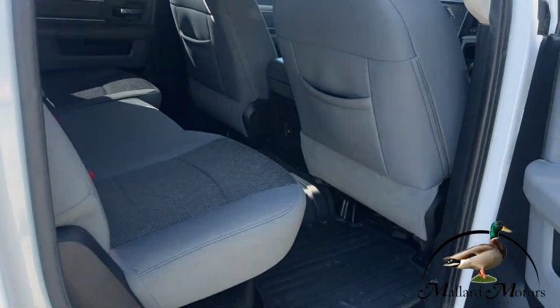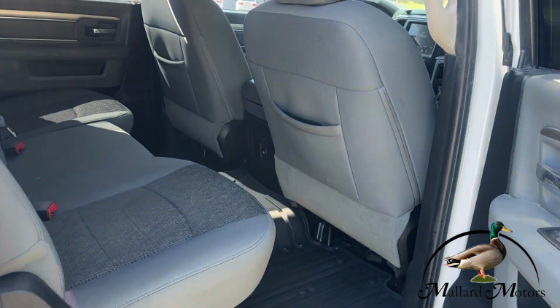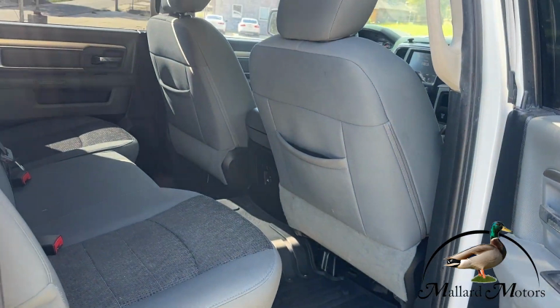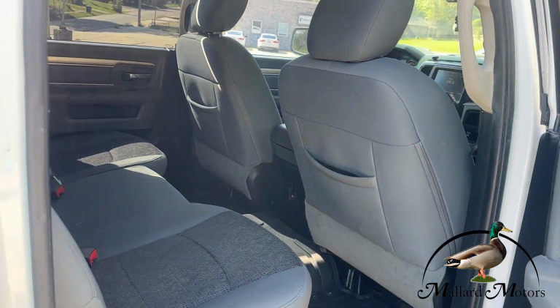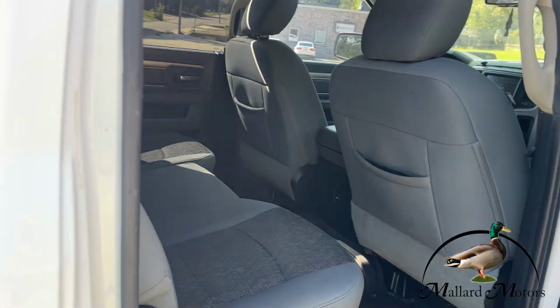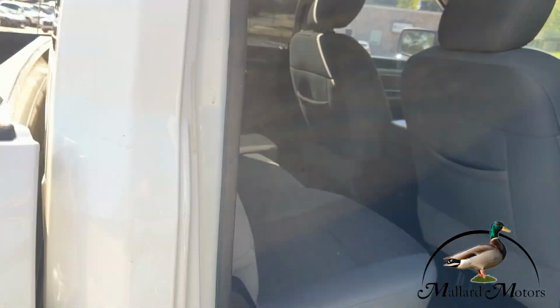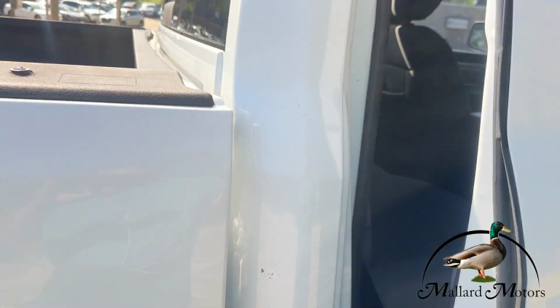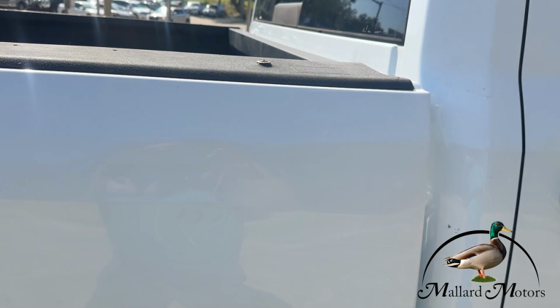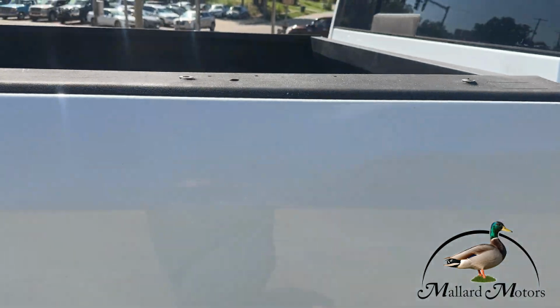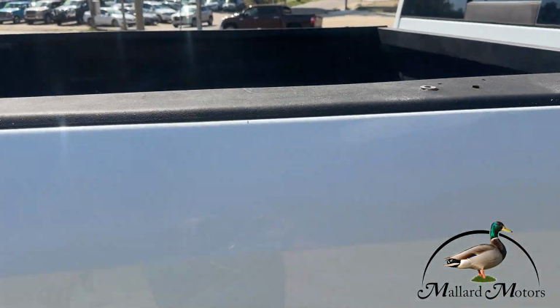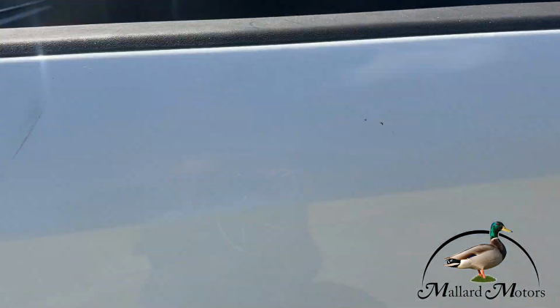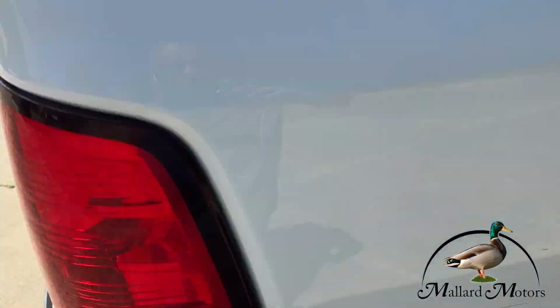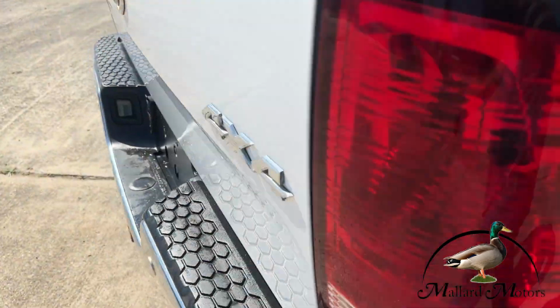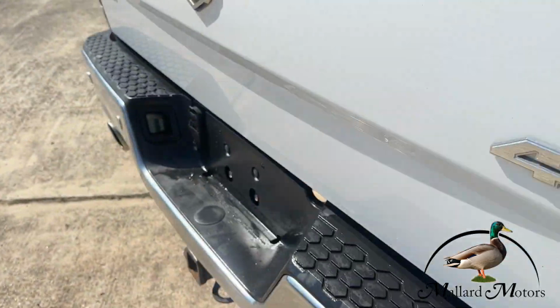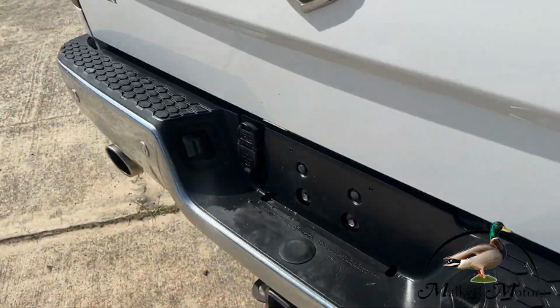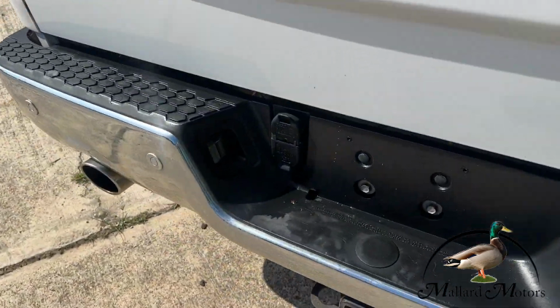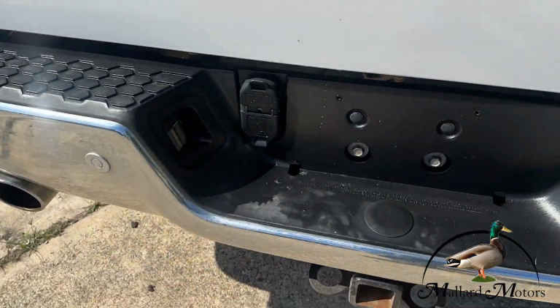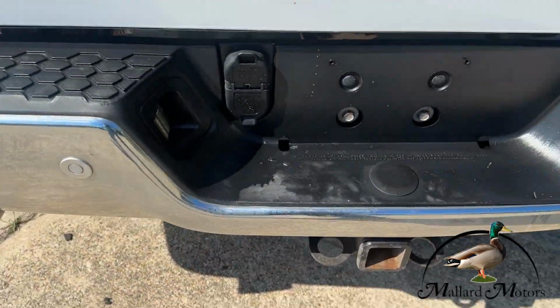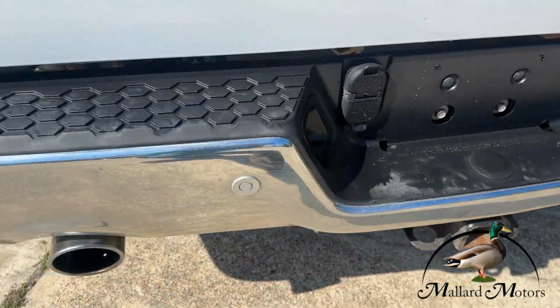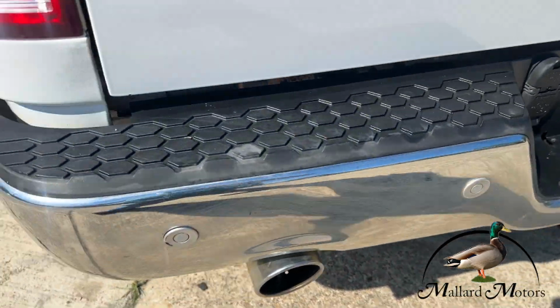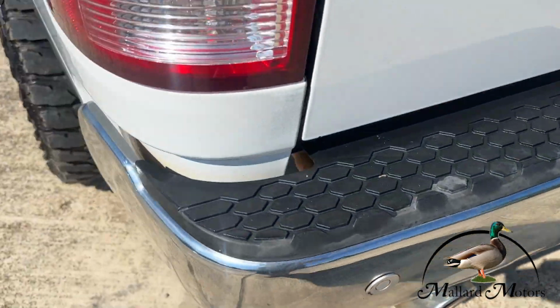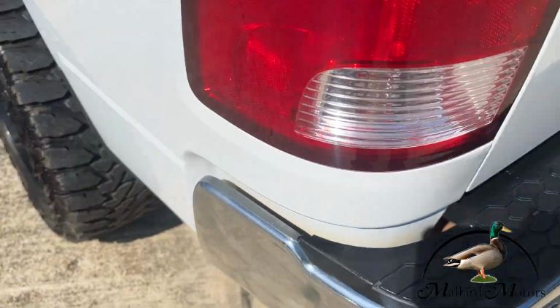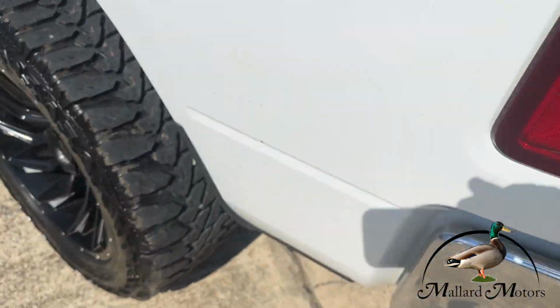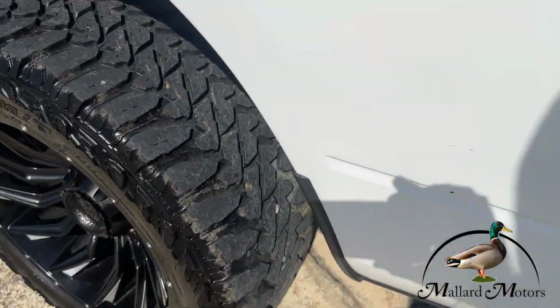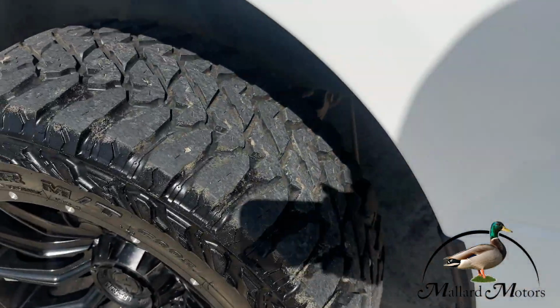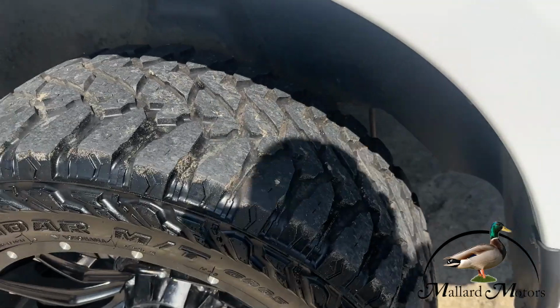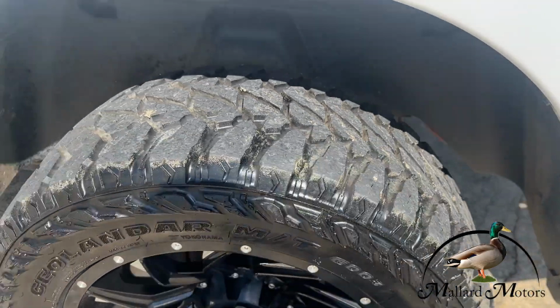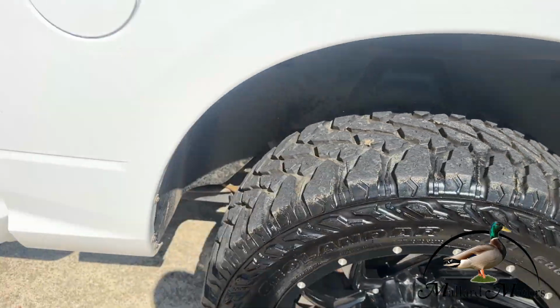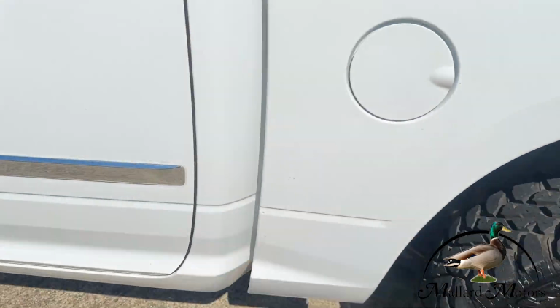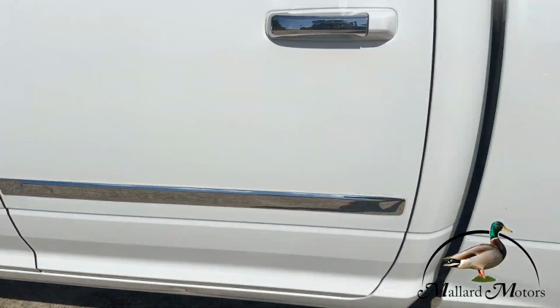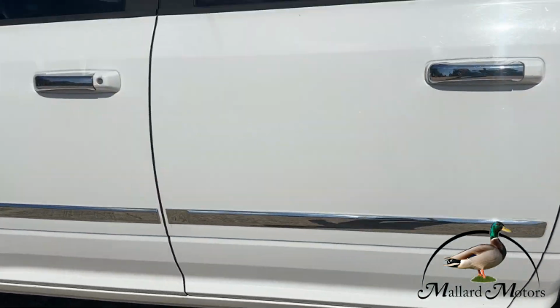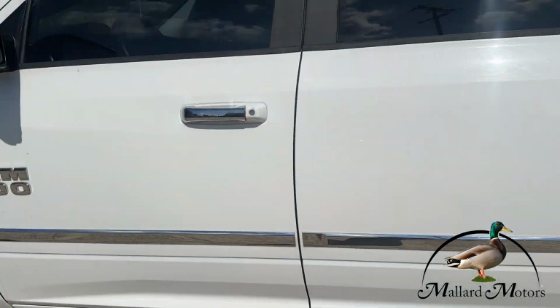Beautiful truck. Tow package, dual exhaust — even the back tires have great tread on them.